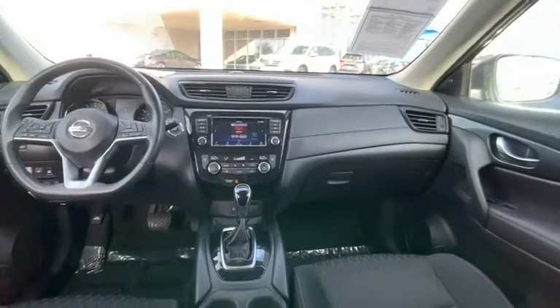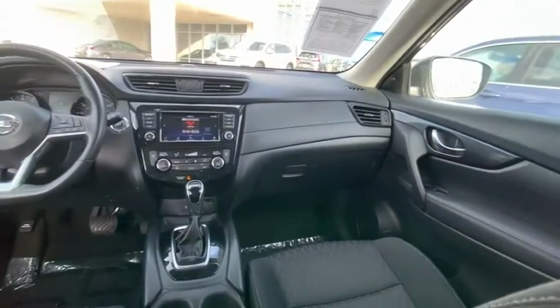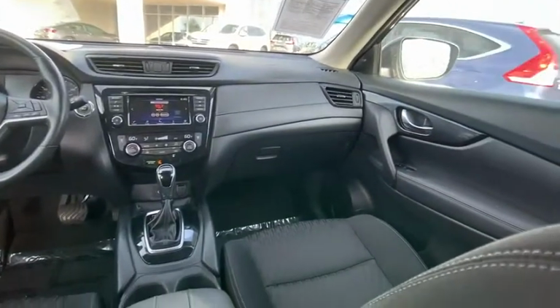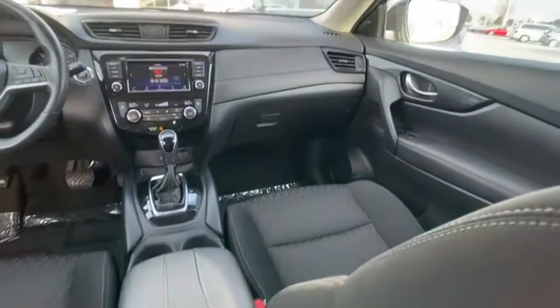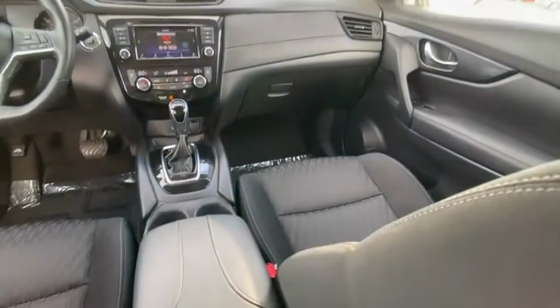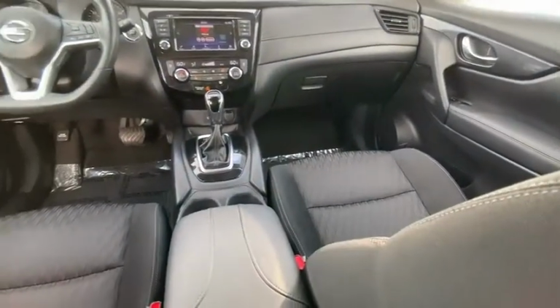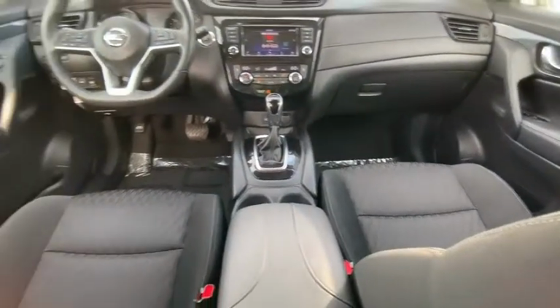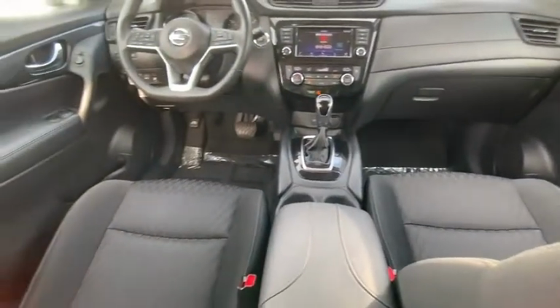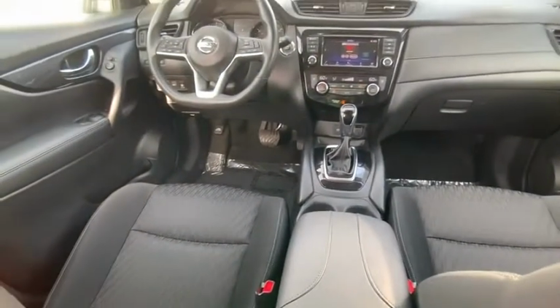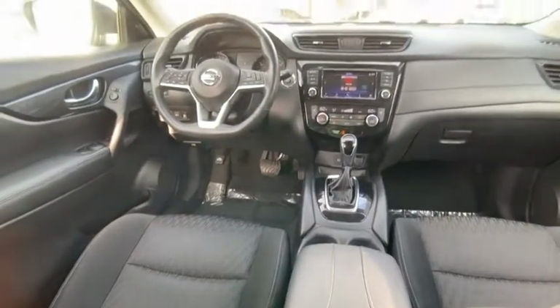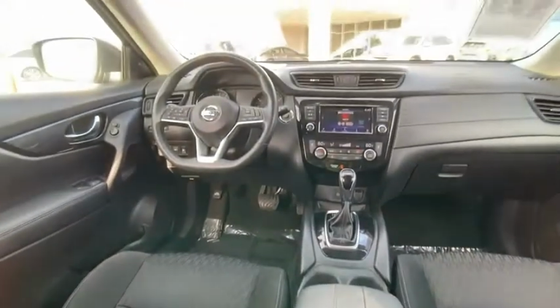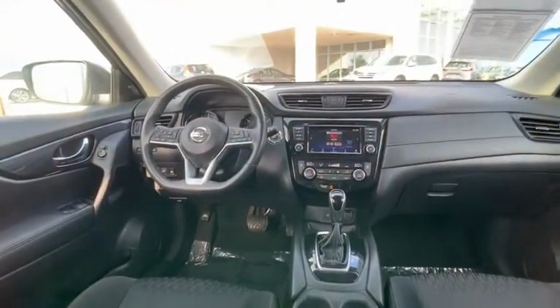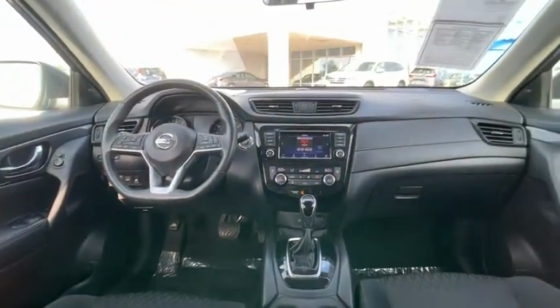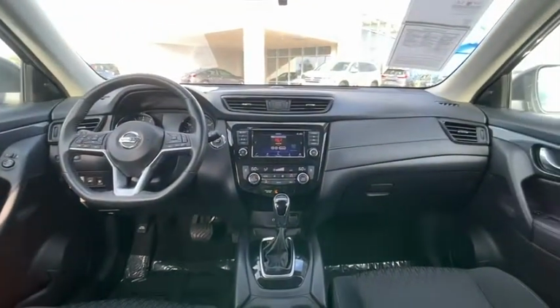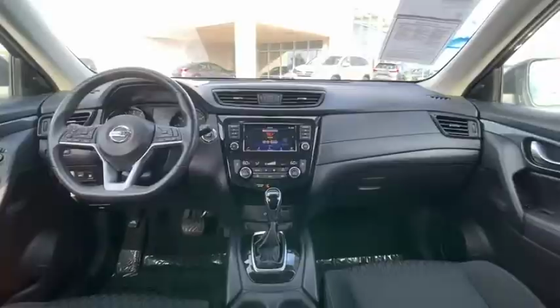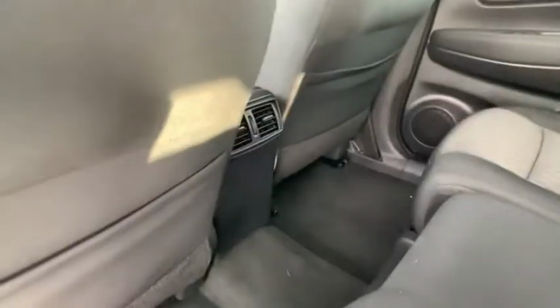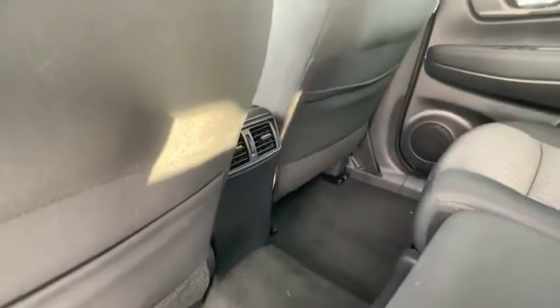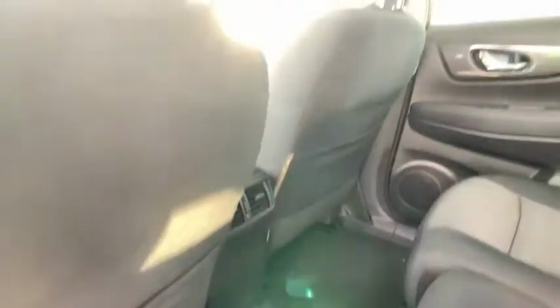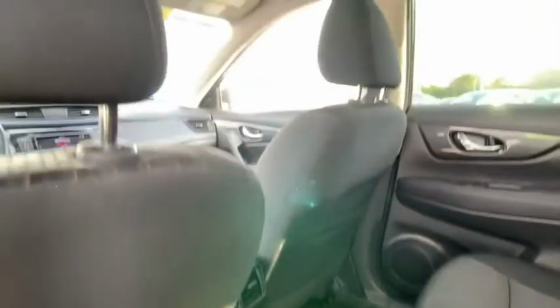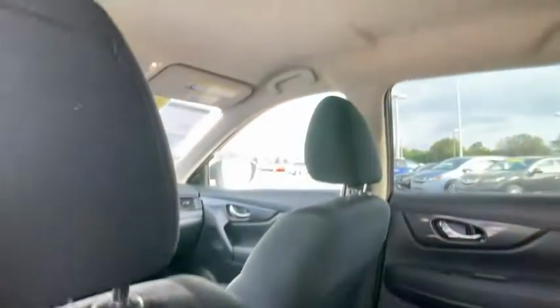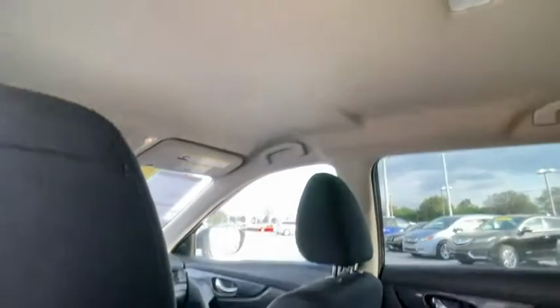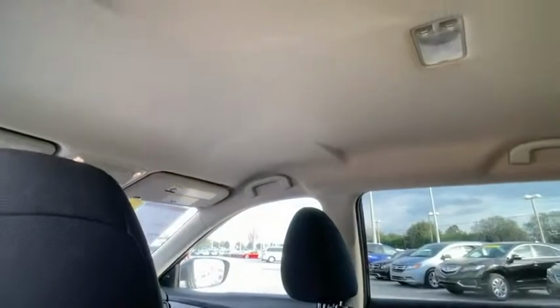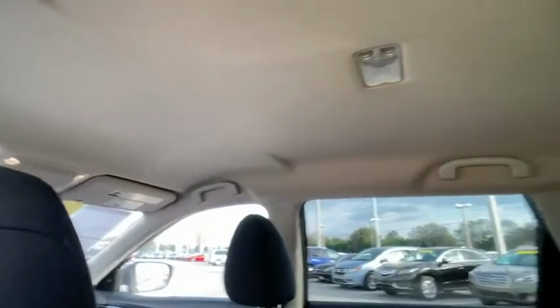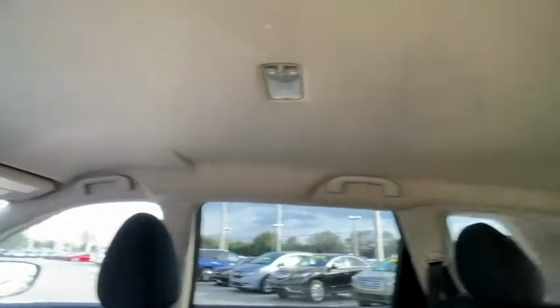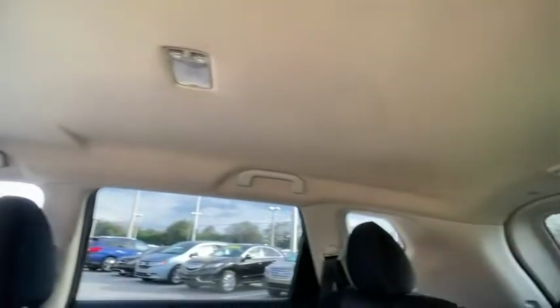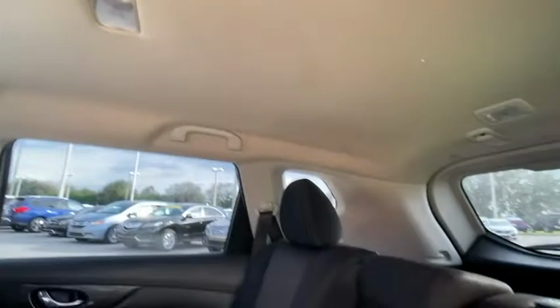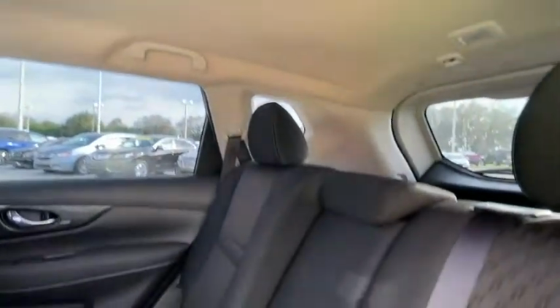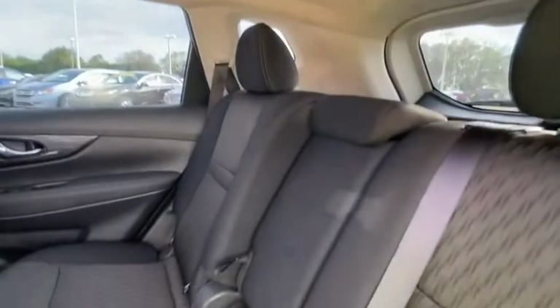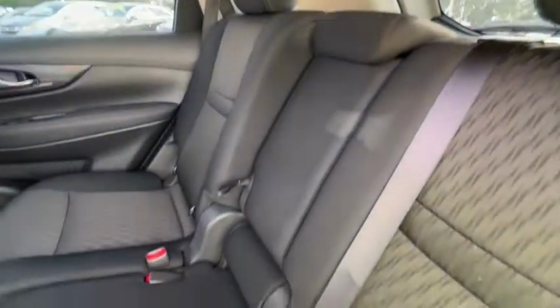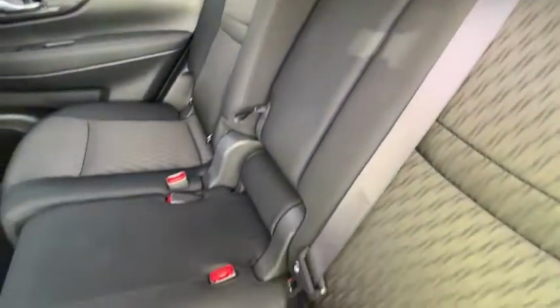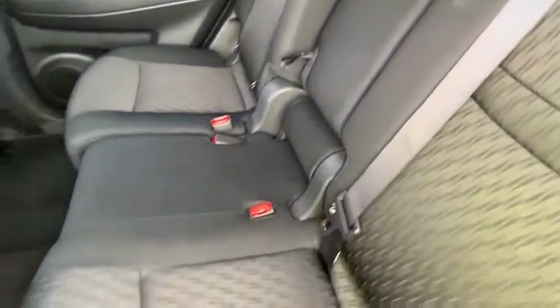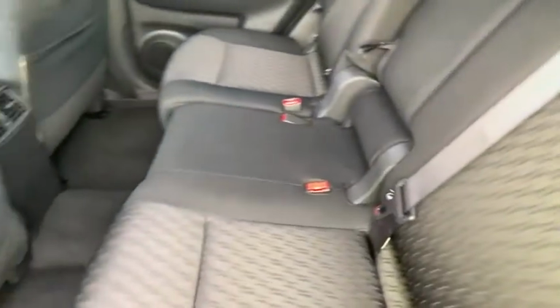Here are some of this vehicle's great options: Bluetooth, leather wrapped steering wheel, electronic stability control, fog lights, trip computer, outside temperature gauge, day night rear view mirror, cloth seat trim, perimeter alarm, tinted glass.